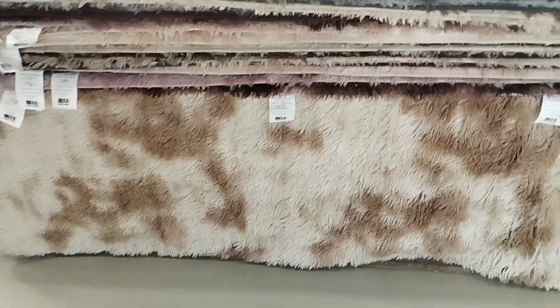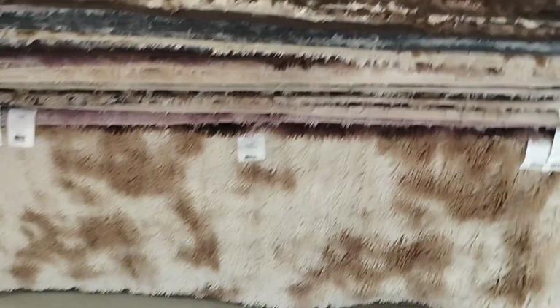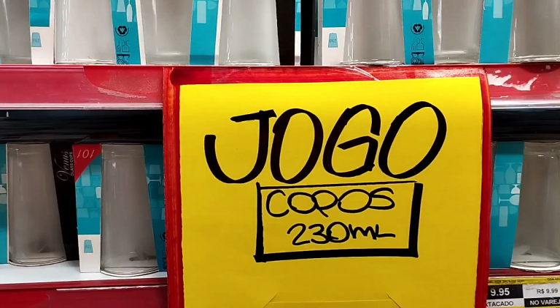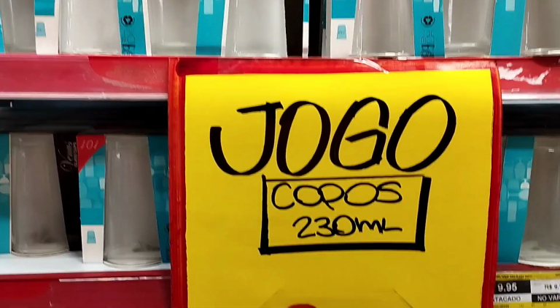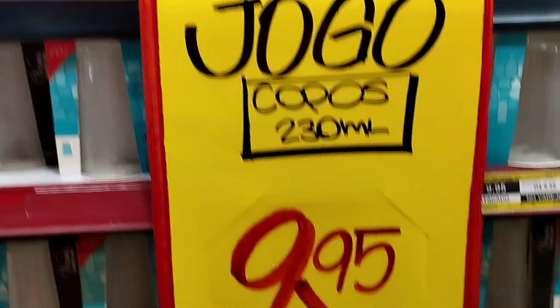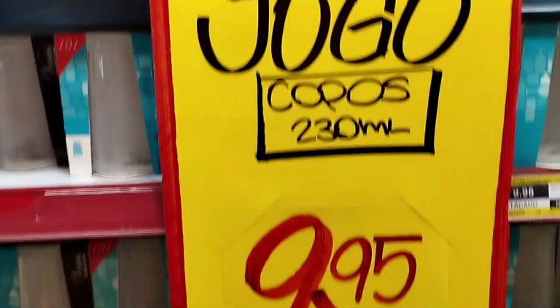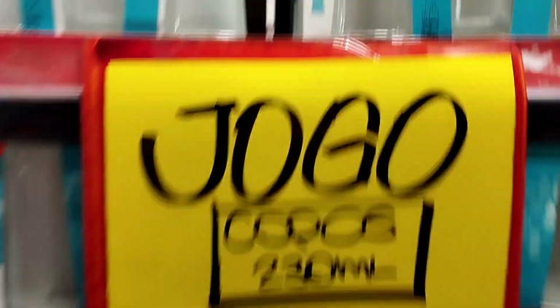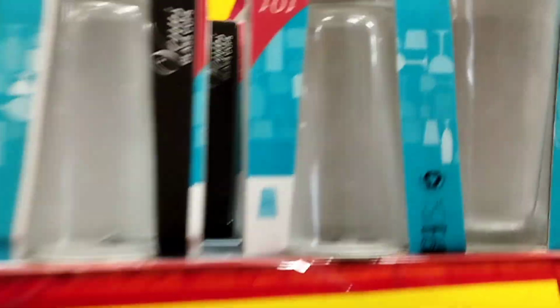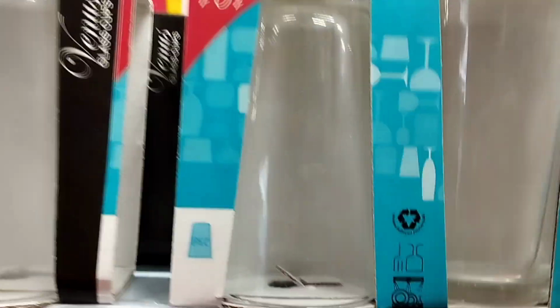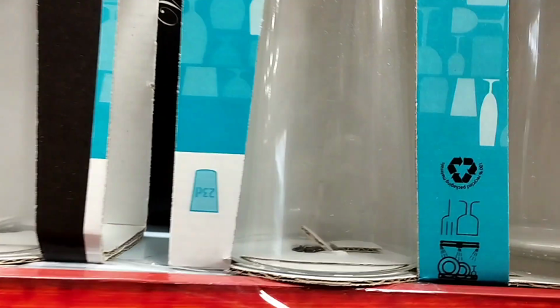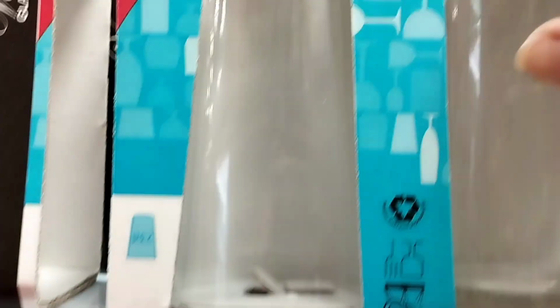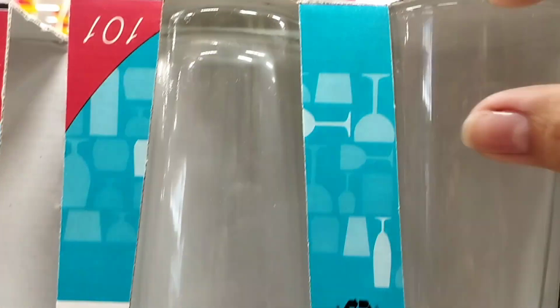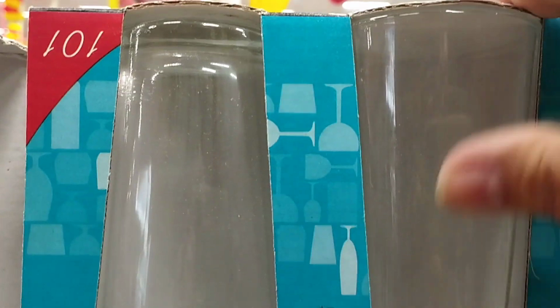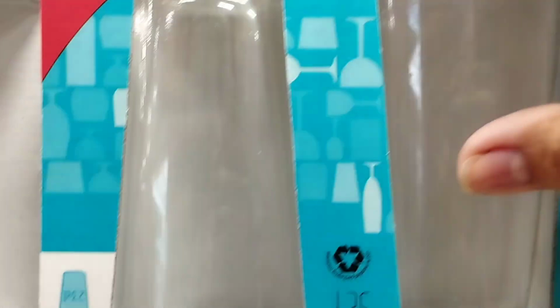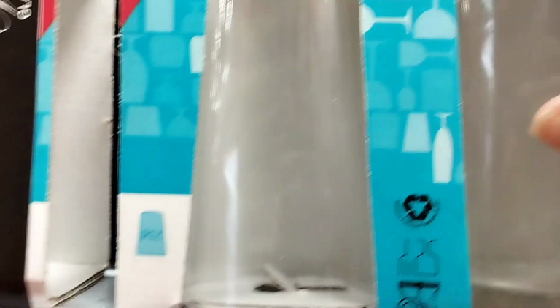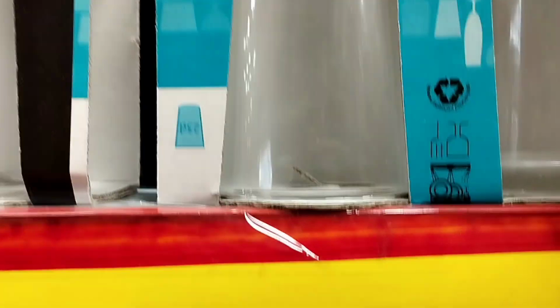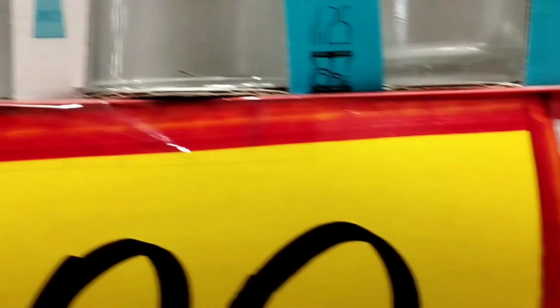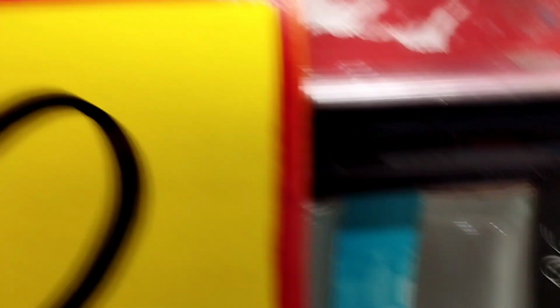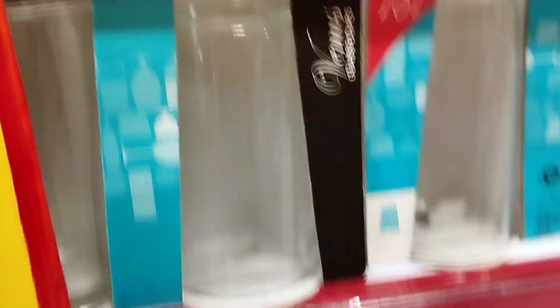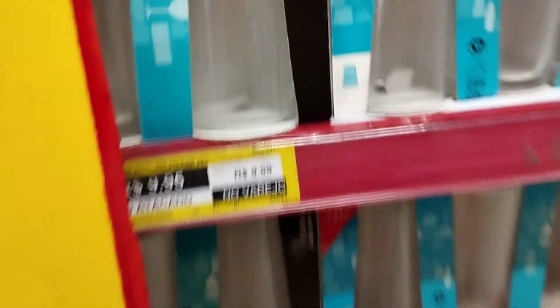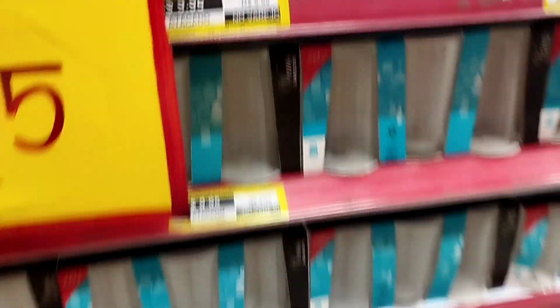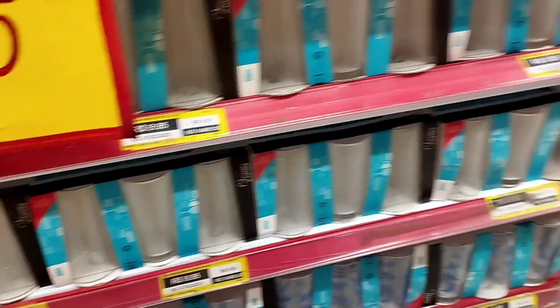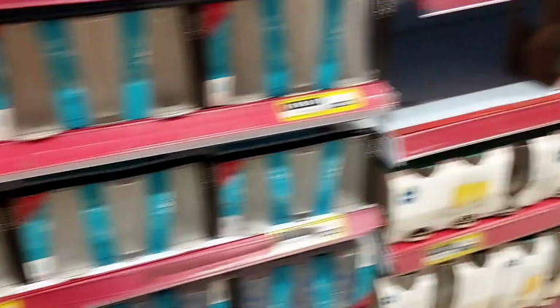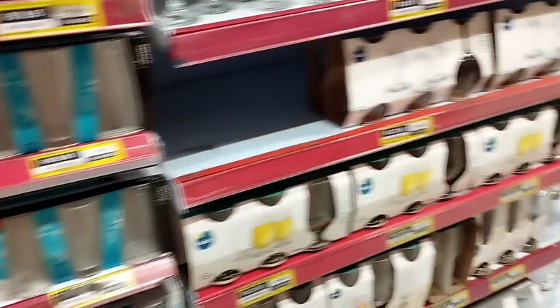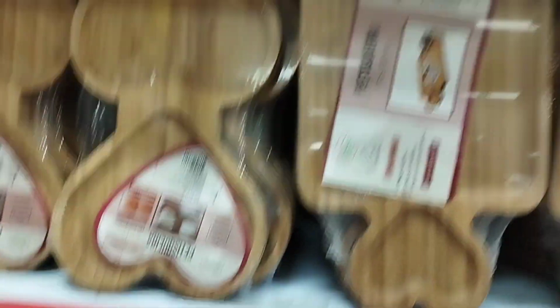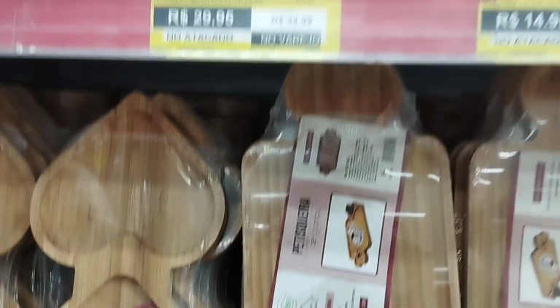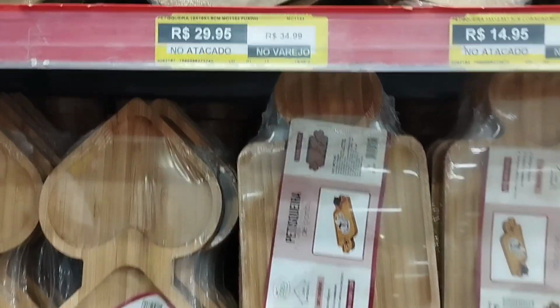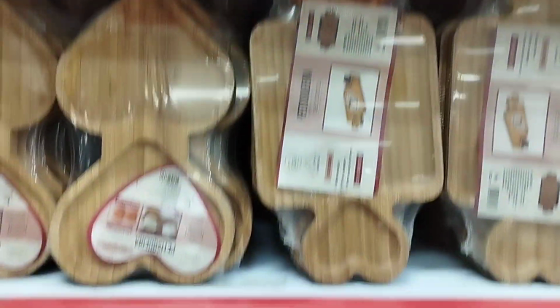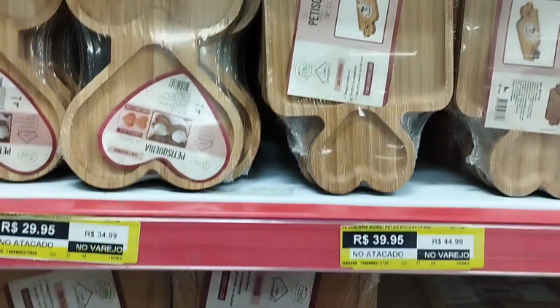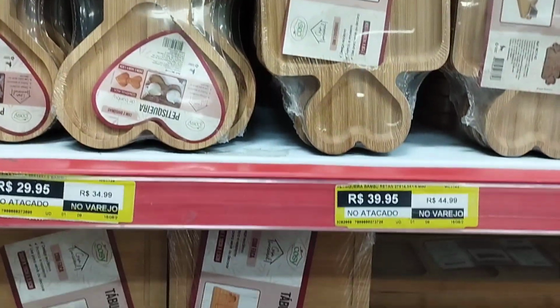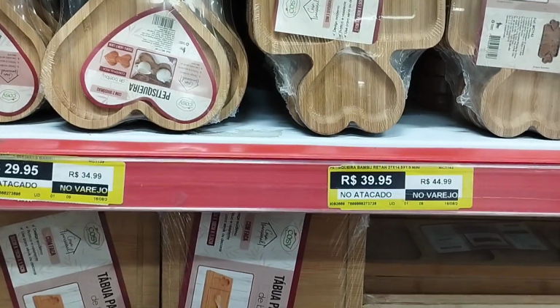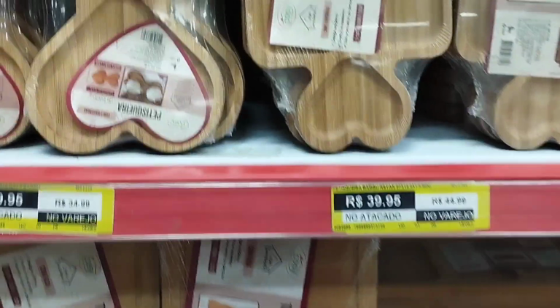The cup is R$25,00, but if you buy four cups — it's not six — but it was nice. Look at the petisqueira (snack tray), how beautiful!